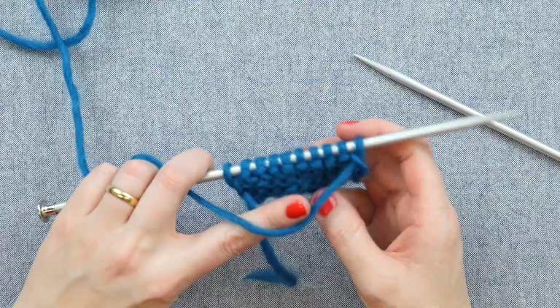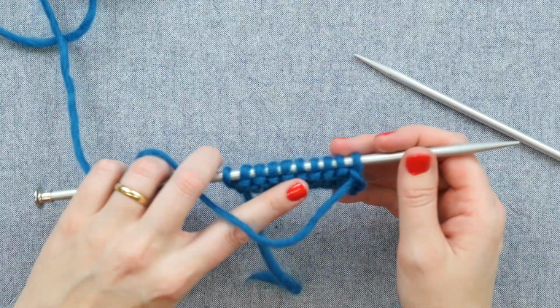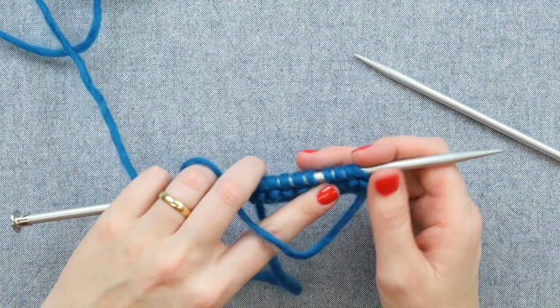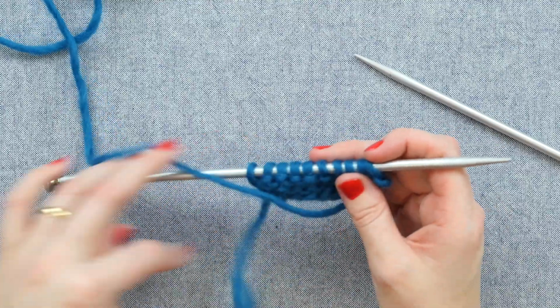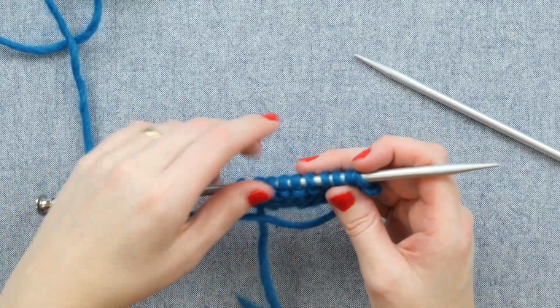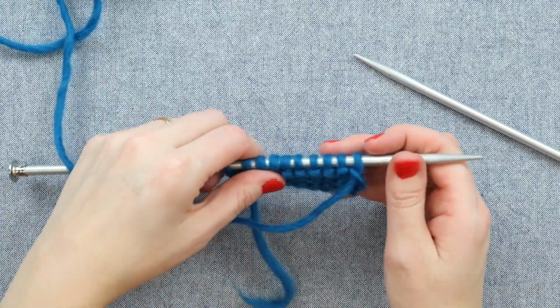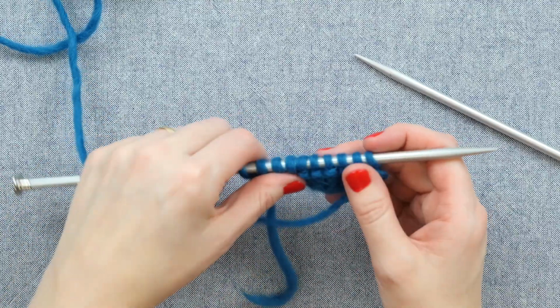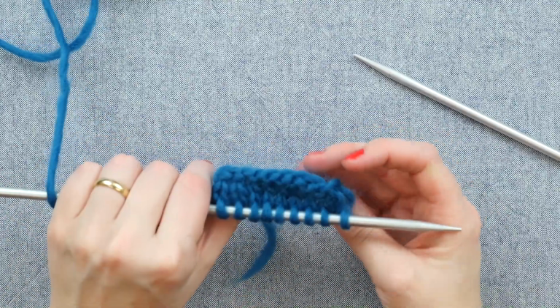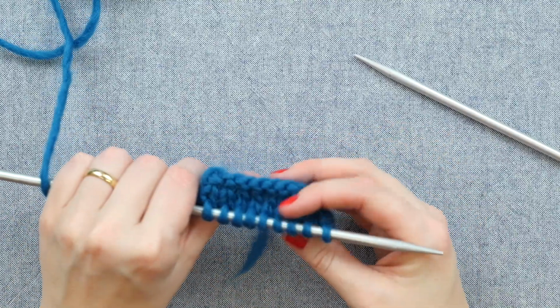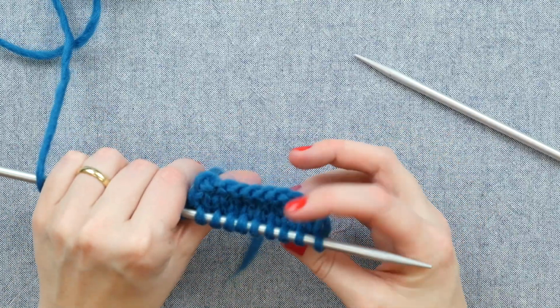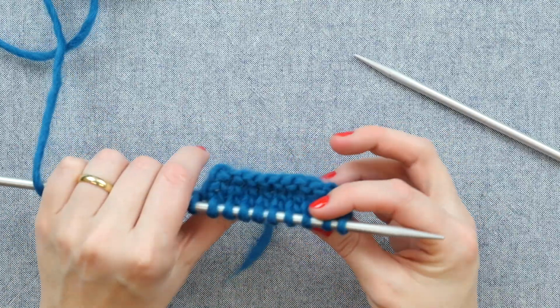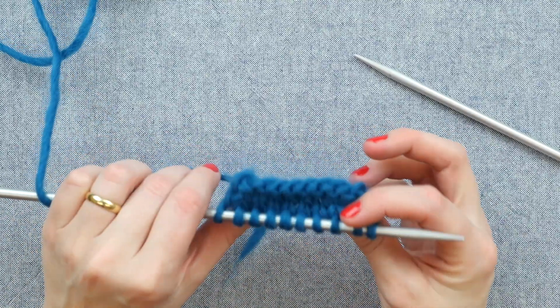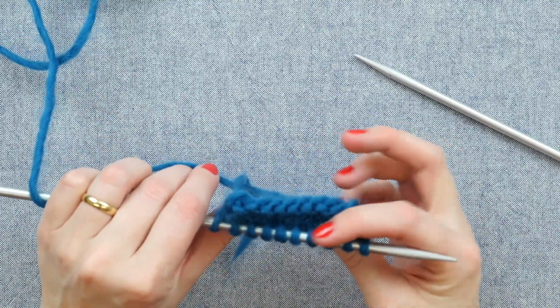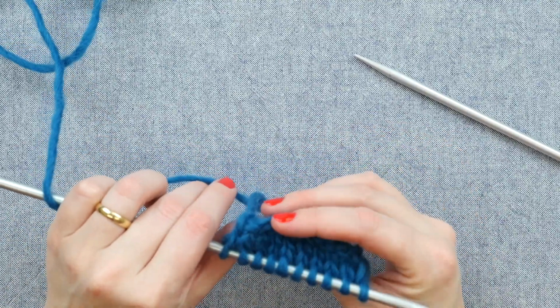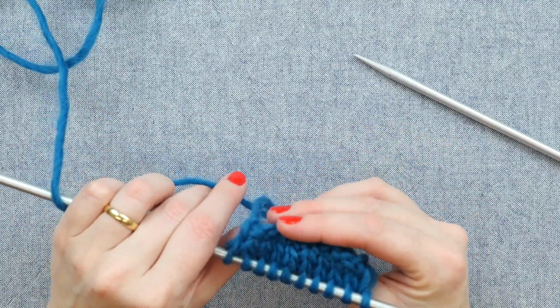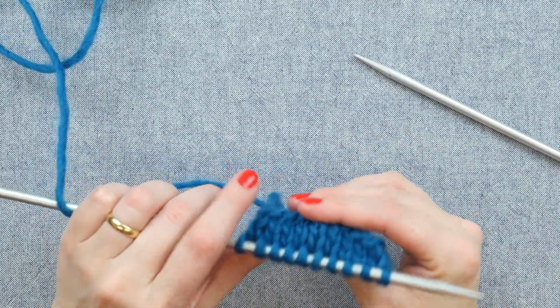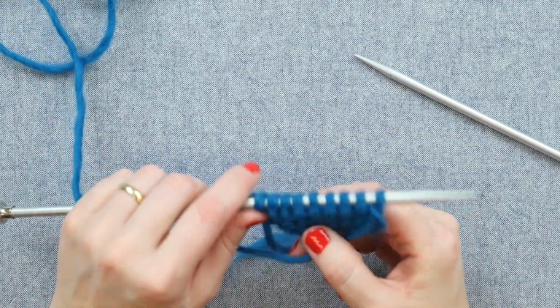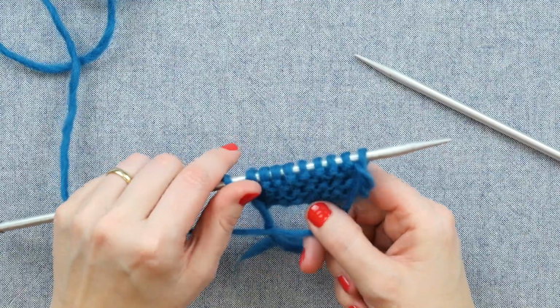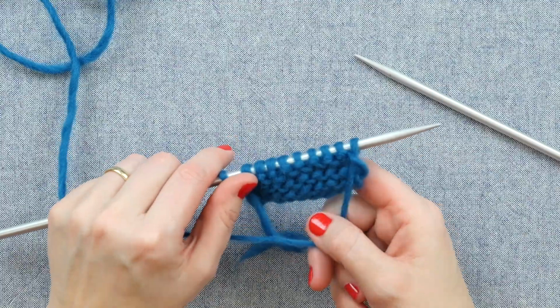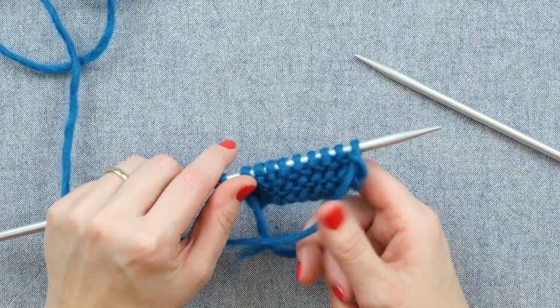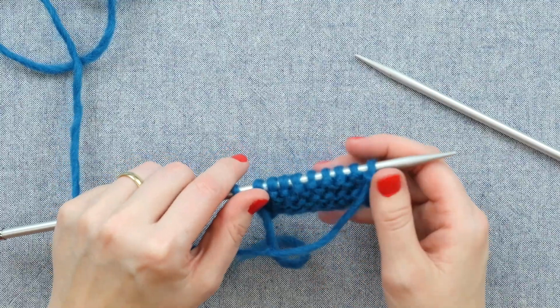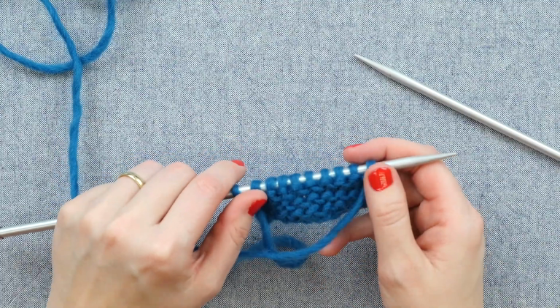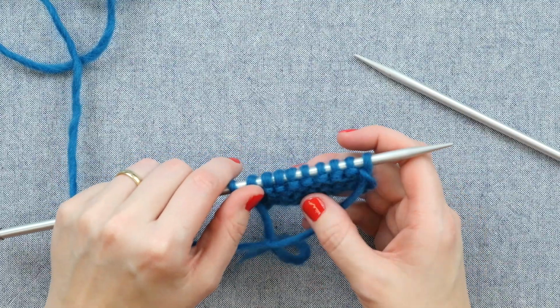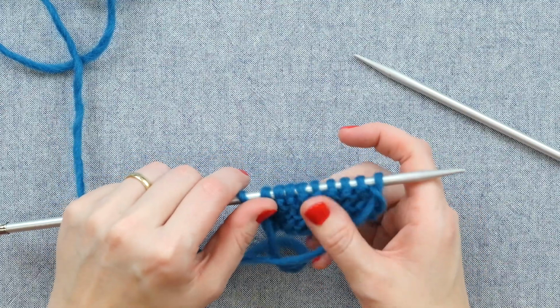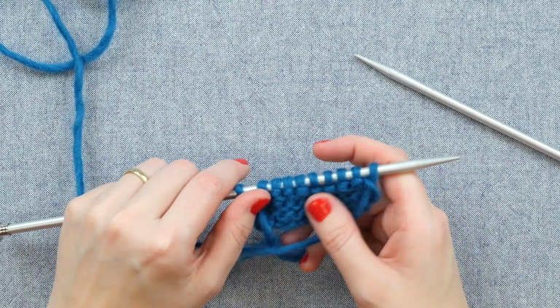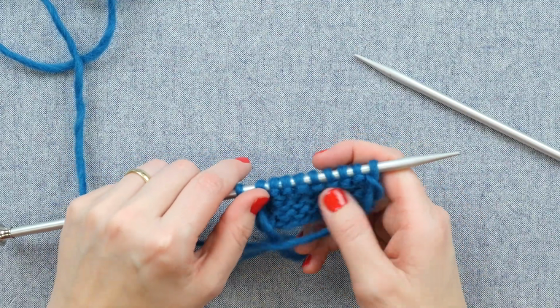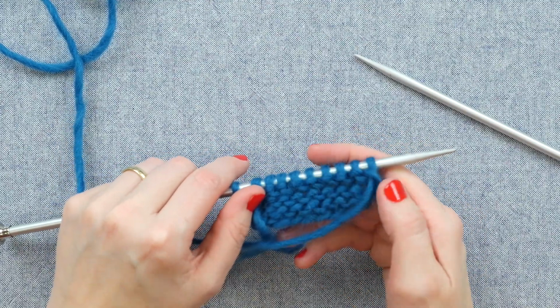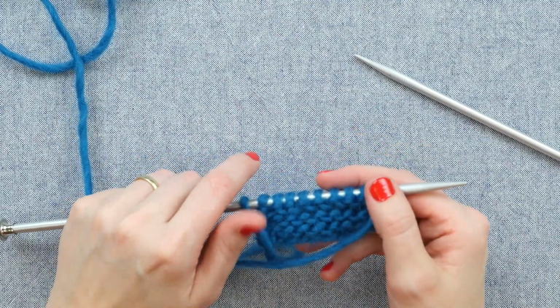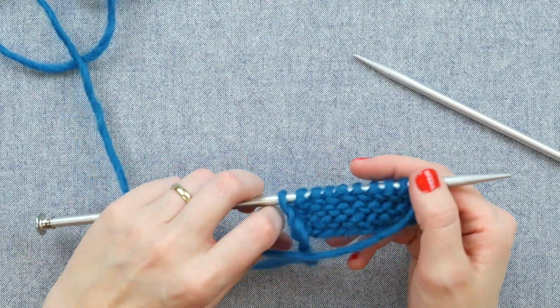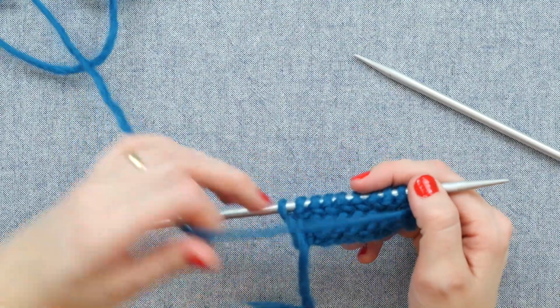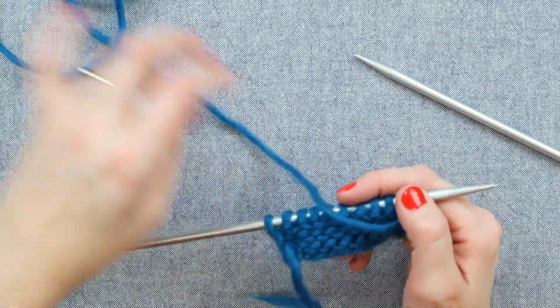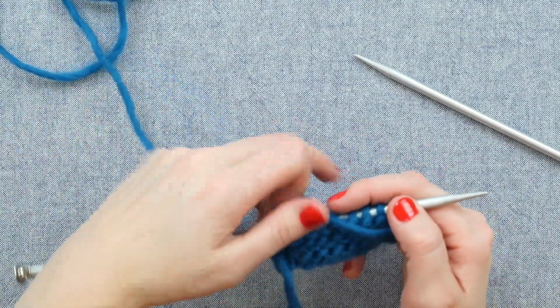On my needle here I have a few rows of stockinette stitch worked, so knit on one side, purl on the other, and I am now on the purl side of my work.